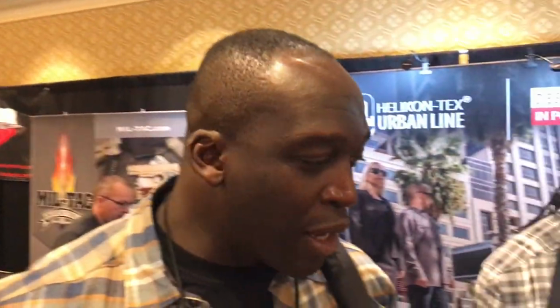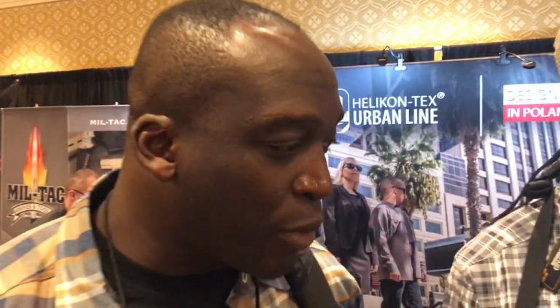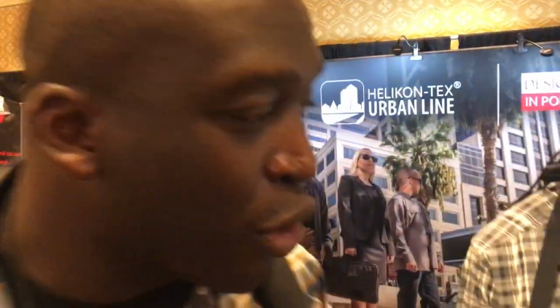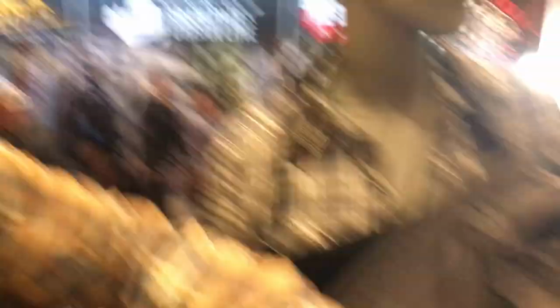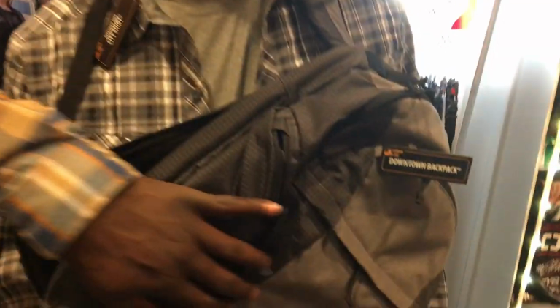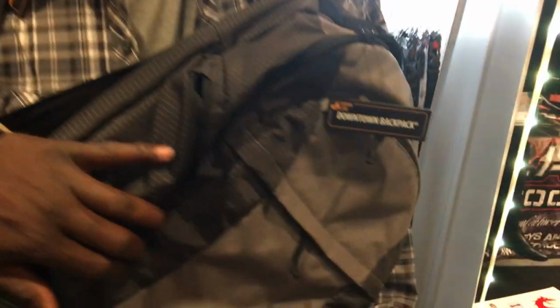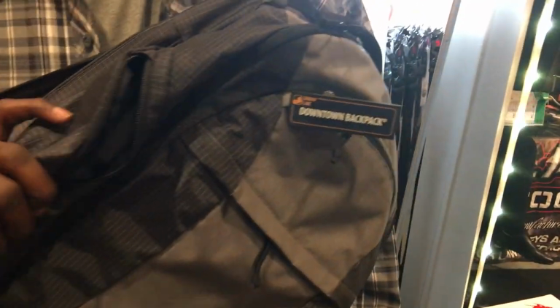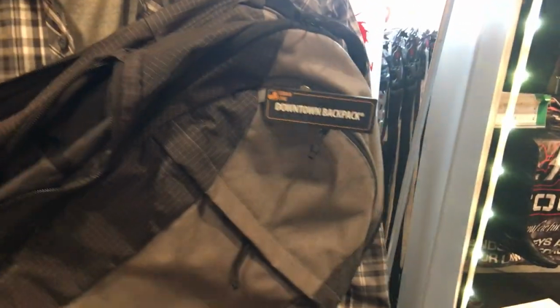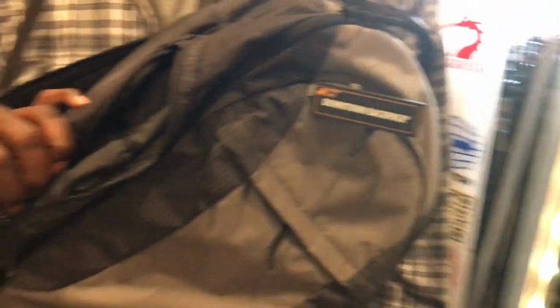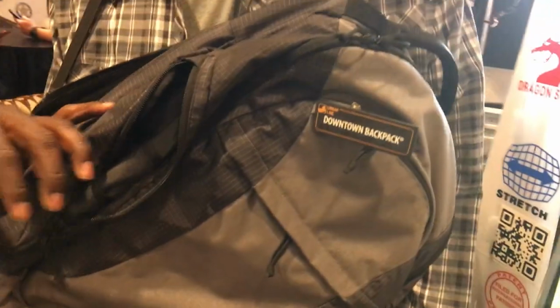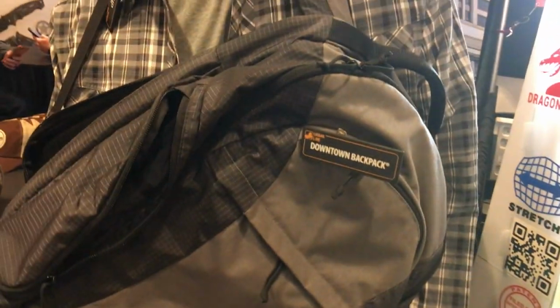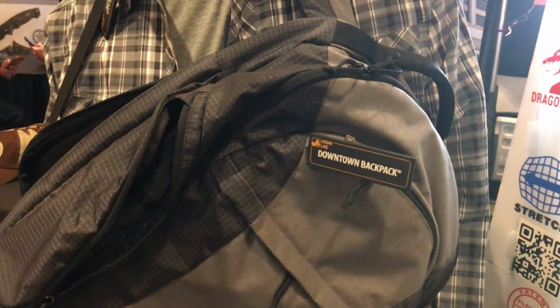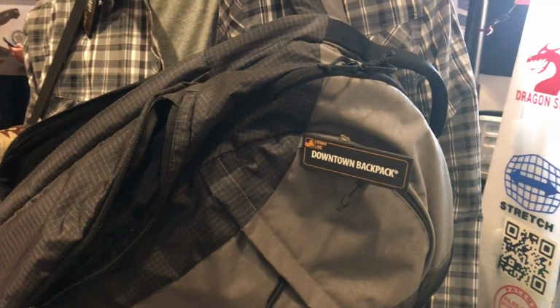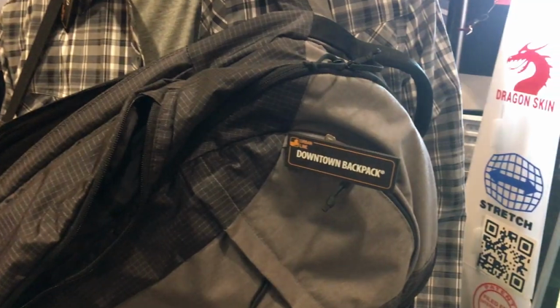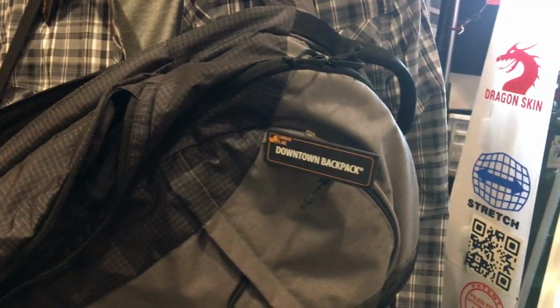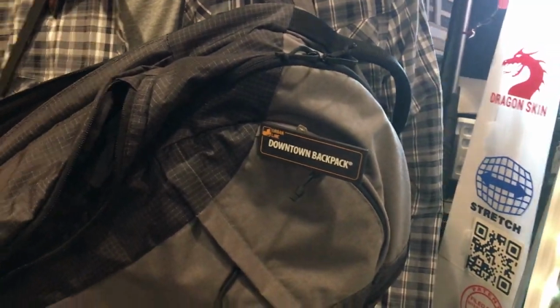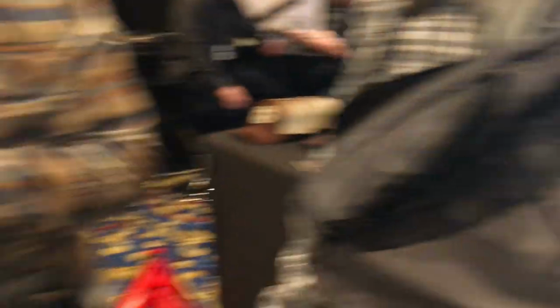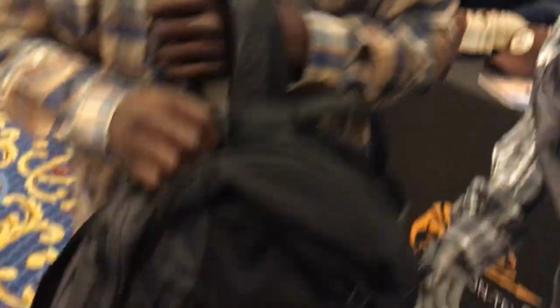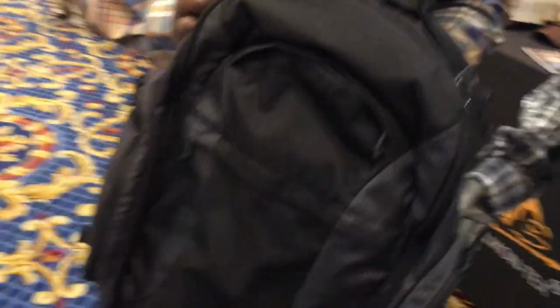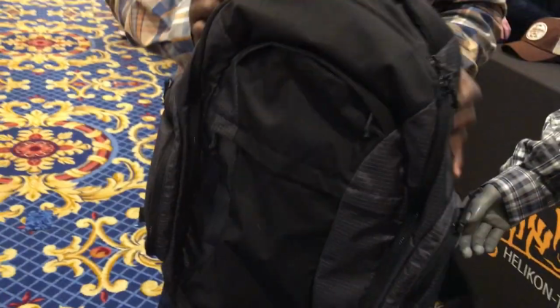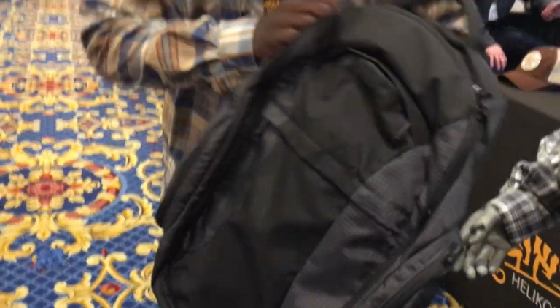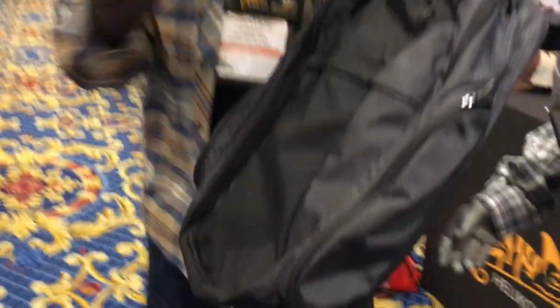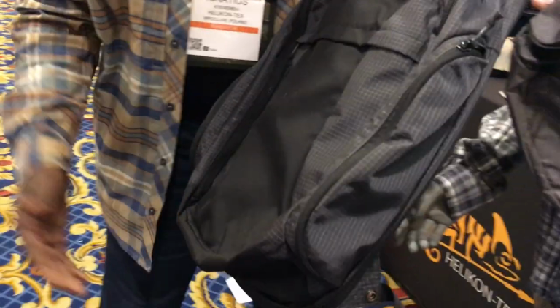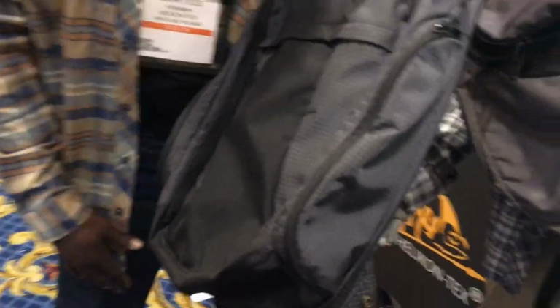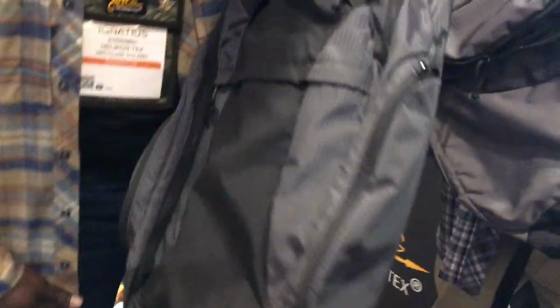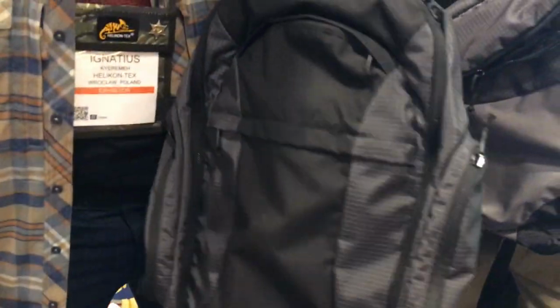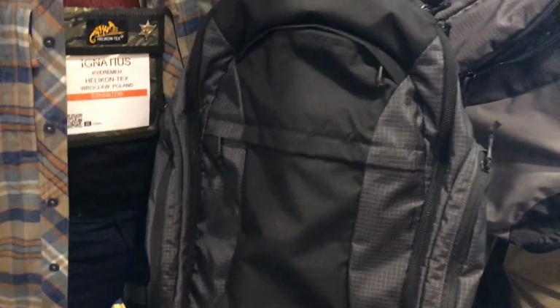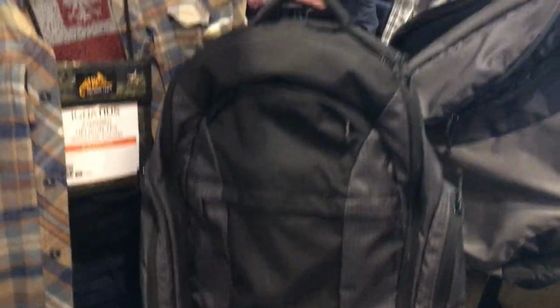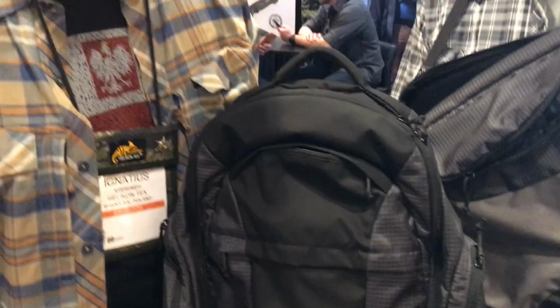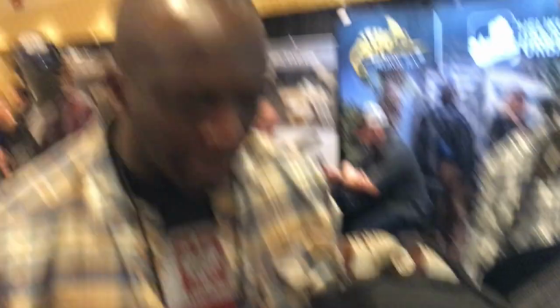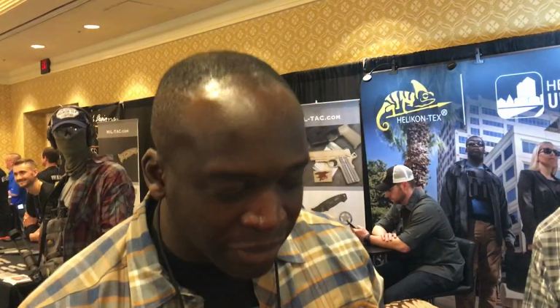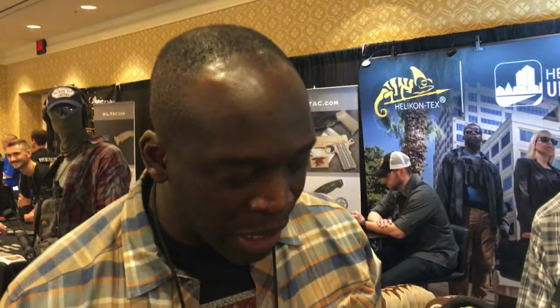Today I'm going to be showing you our Downtown Pack. It's like a regular bag like everyone else is carrying around these days. It doesn't give off or scream, 'Hey, I'm tactical today.'